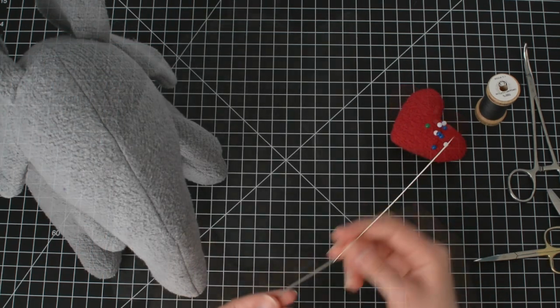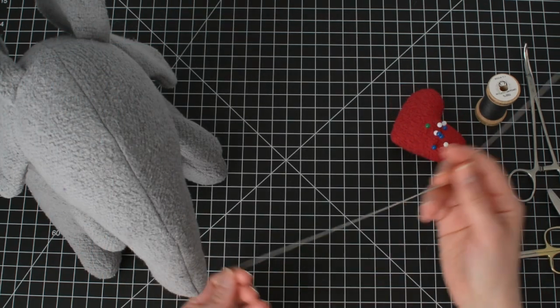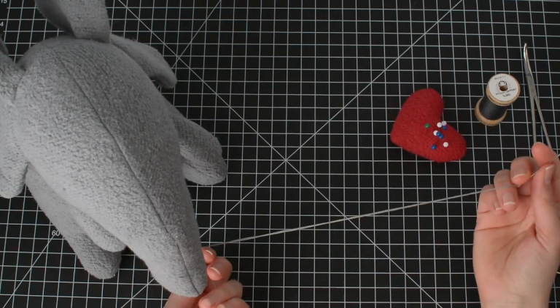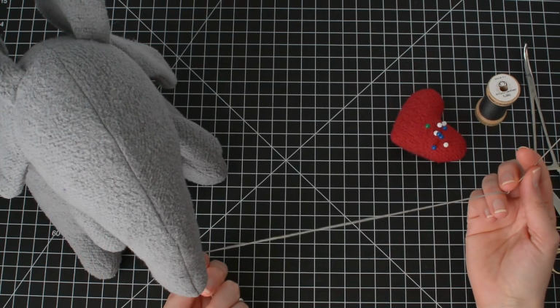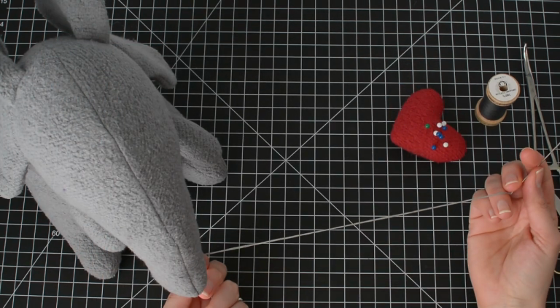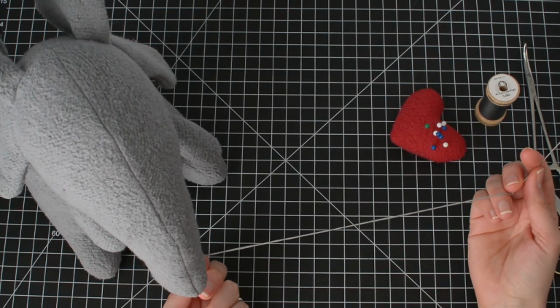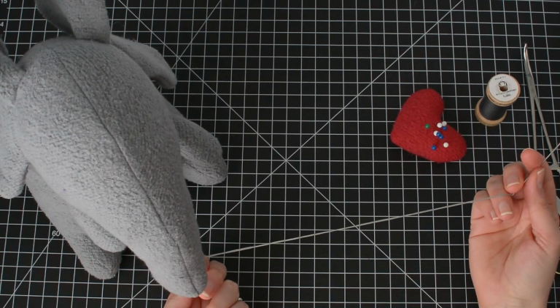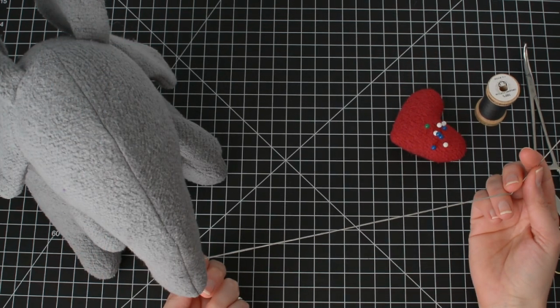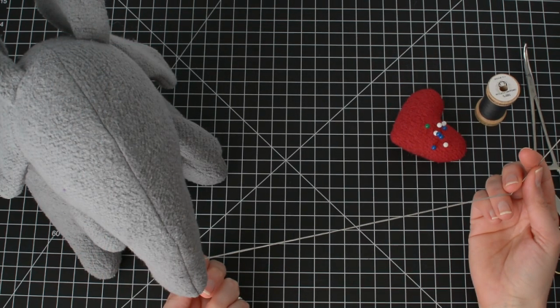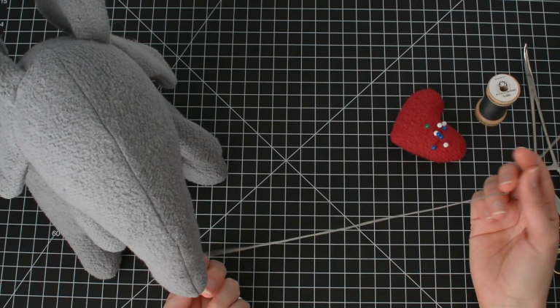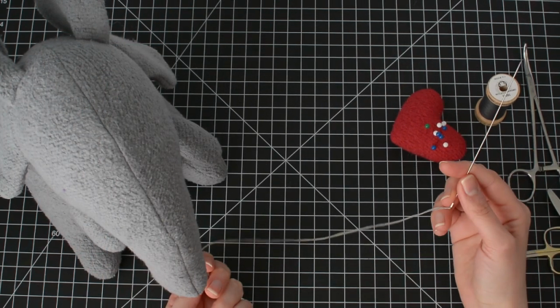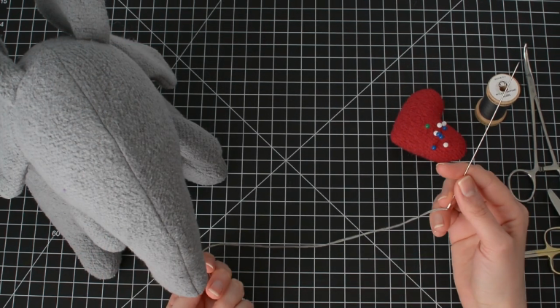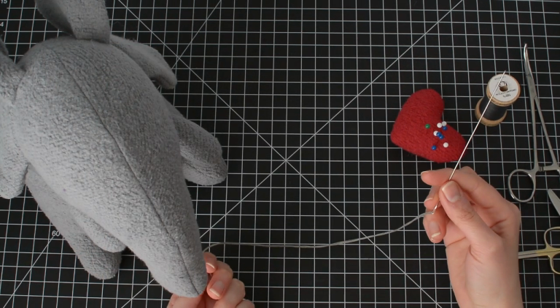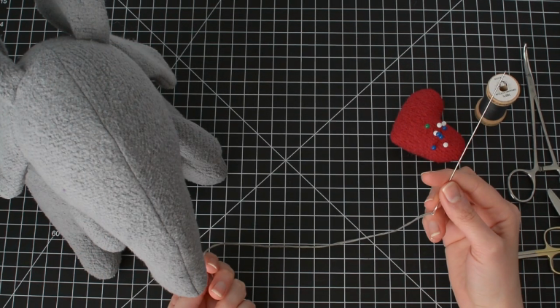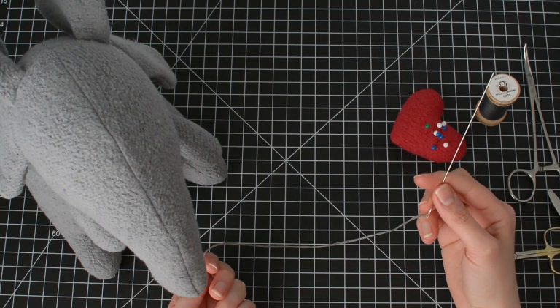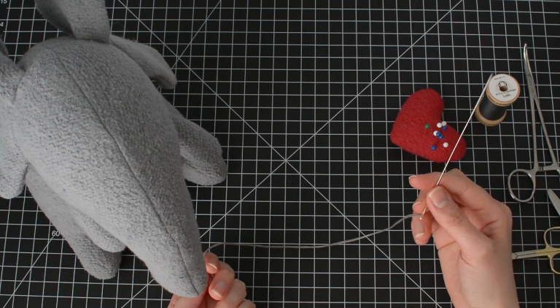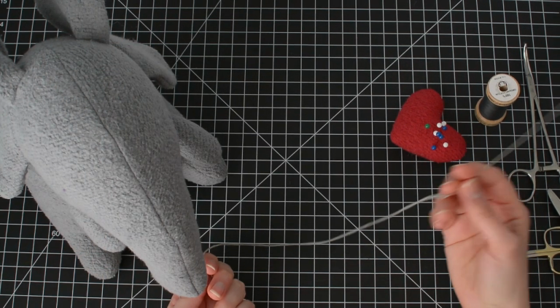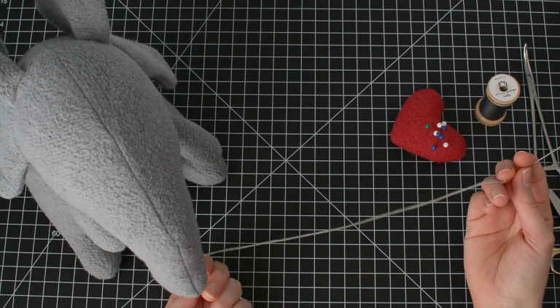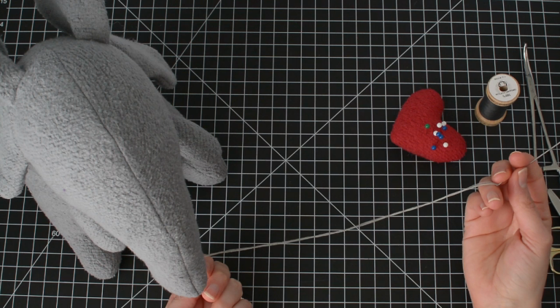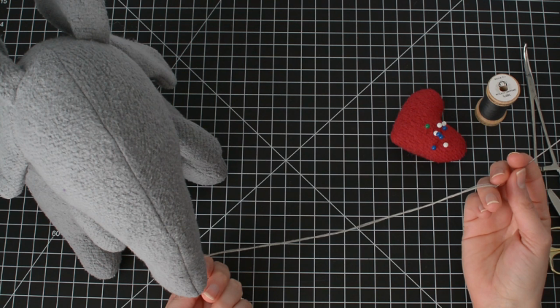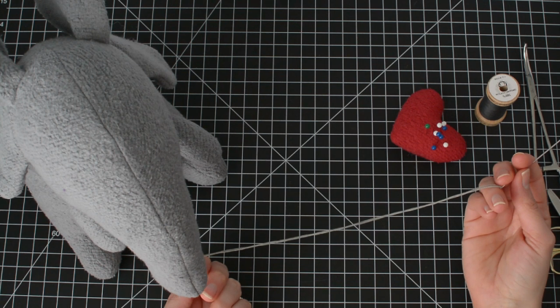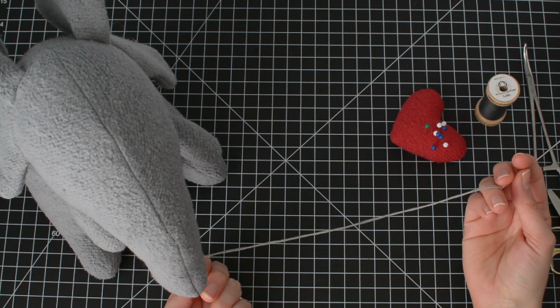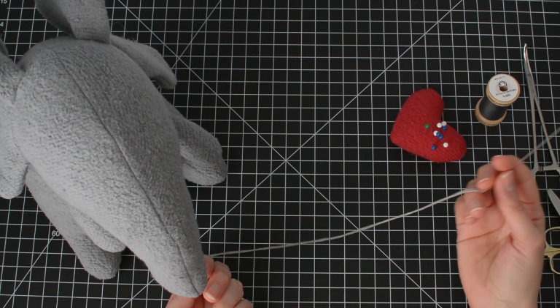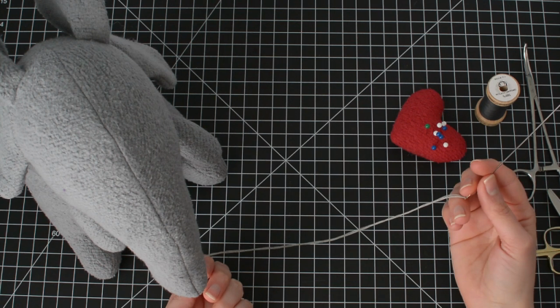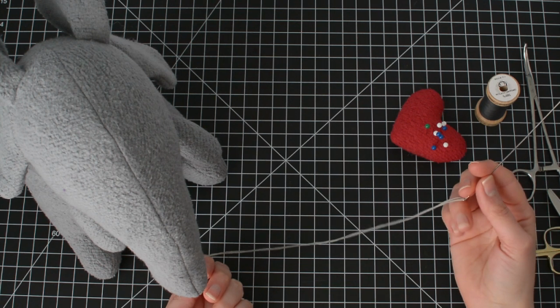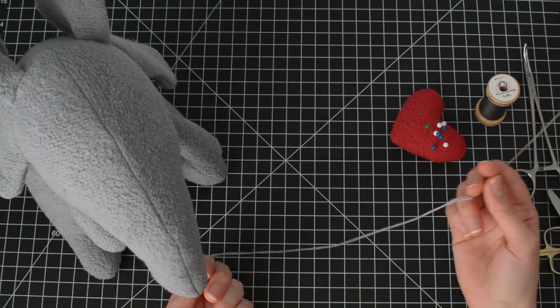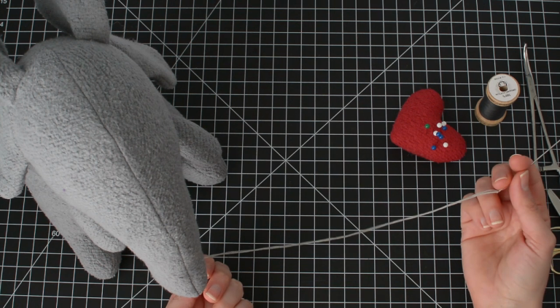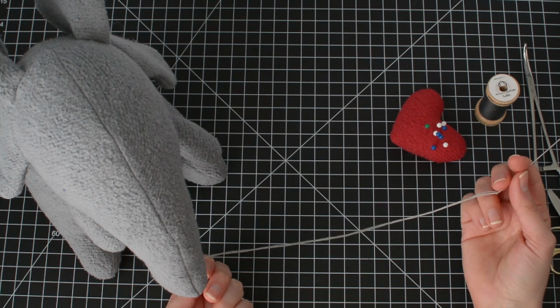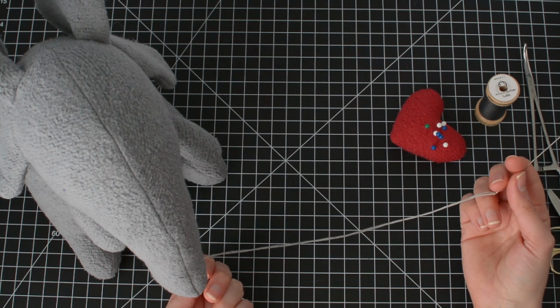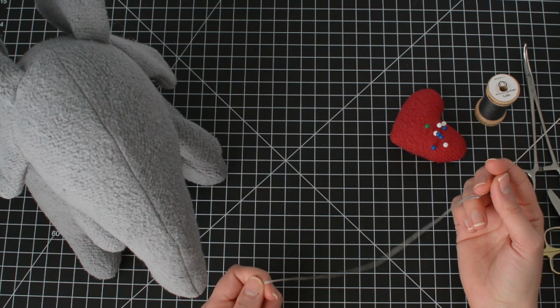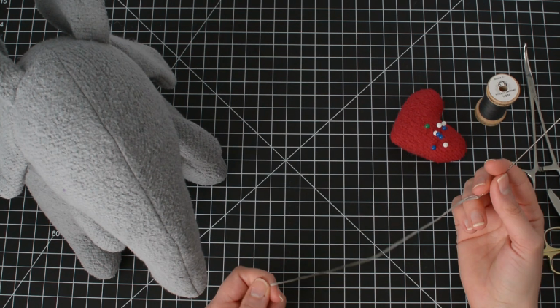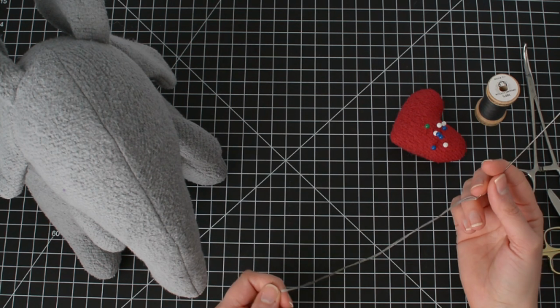Start by threading a long doll needle with thread and tying a knot at the end. I'm using multiple strands of thread to ensure the knot doesn't slip through the fabric when I pull it tight.